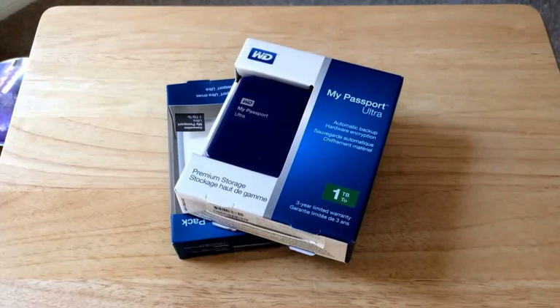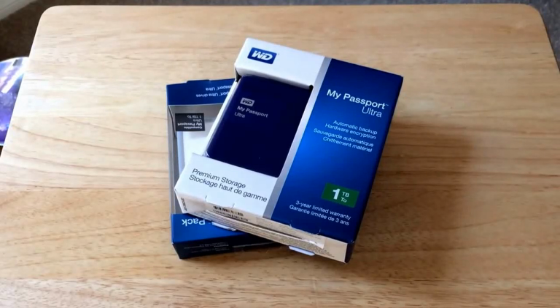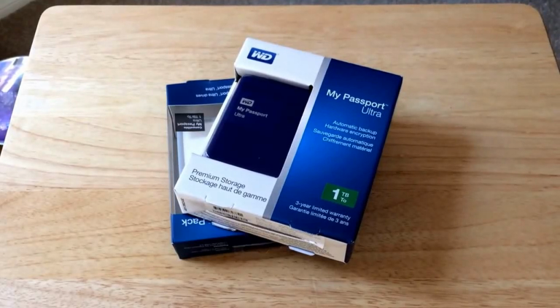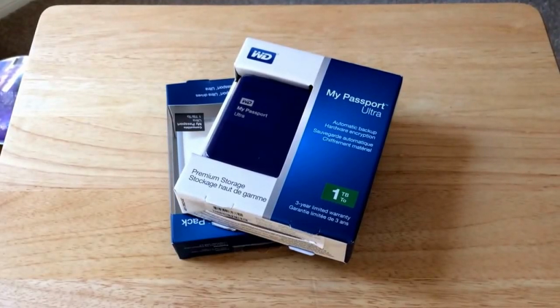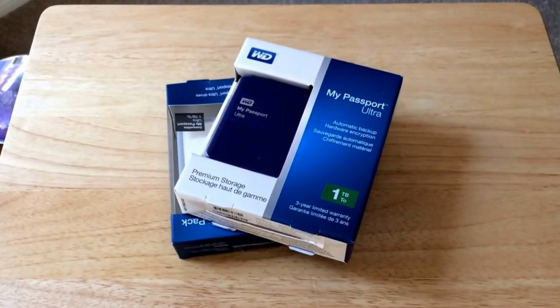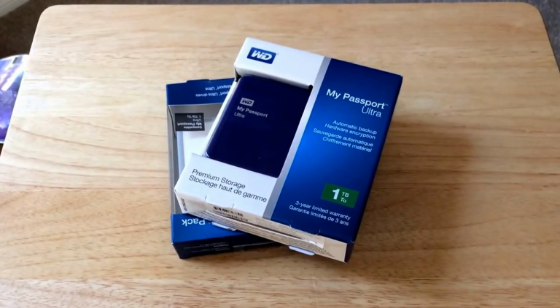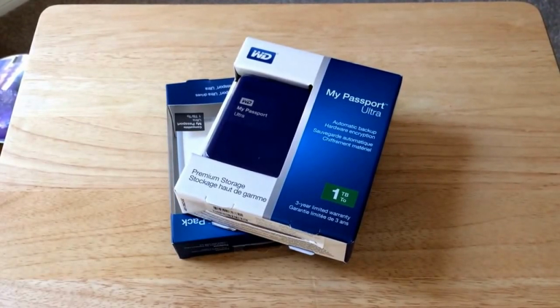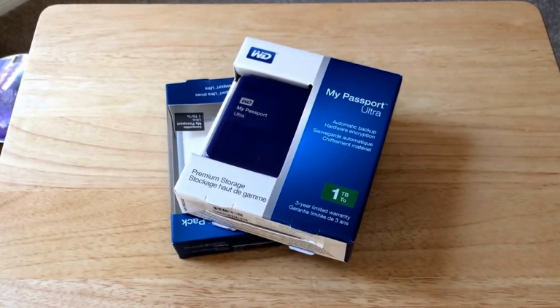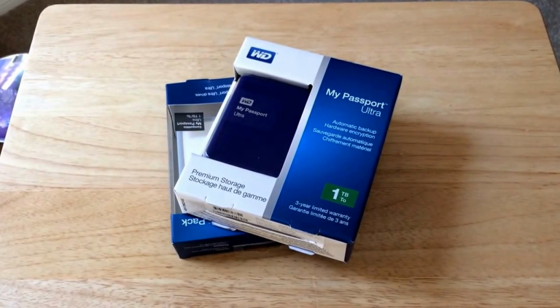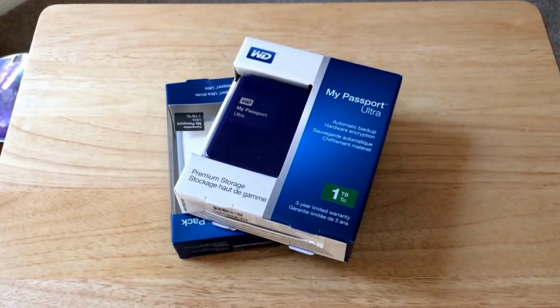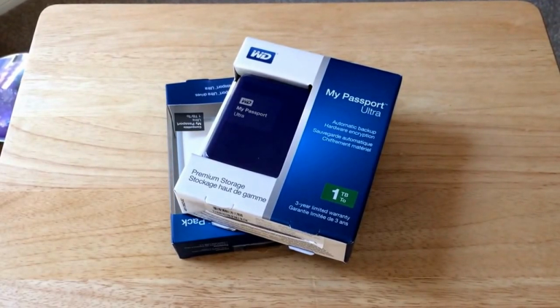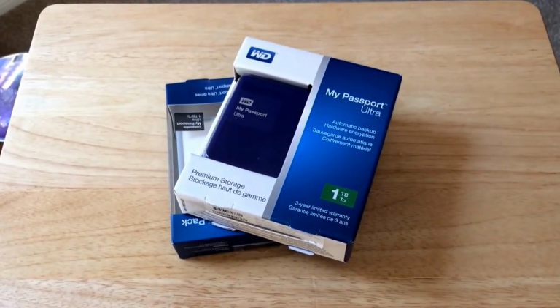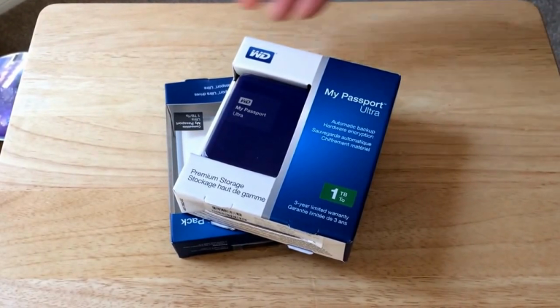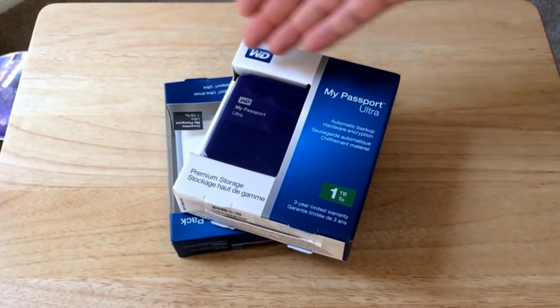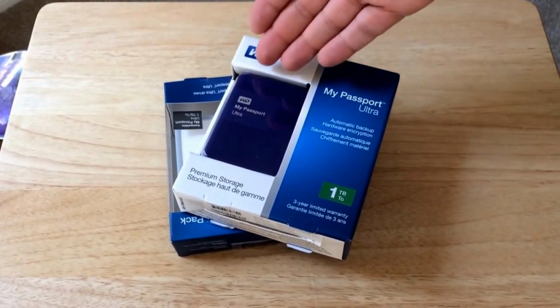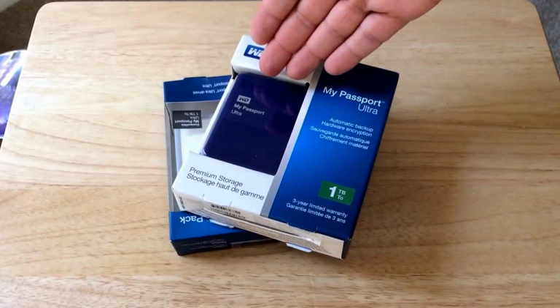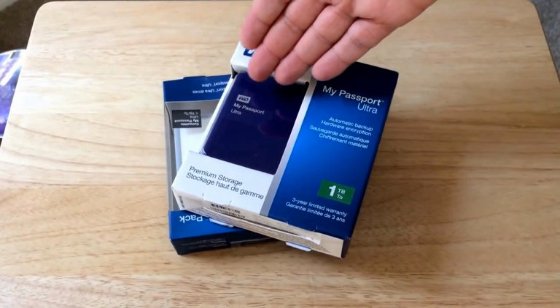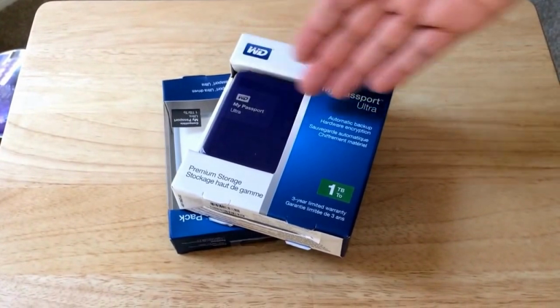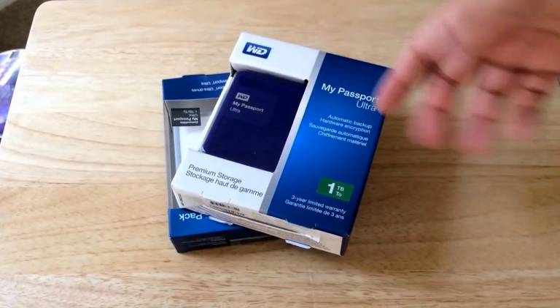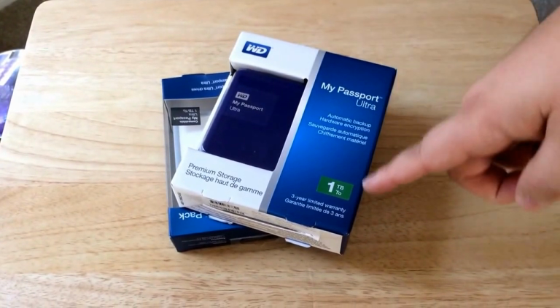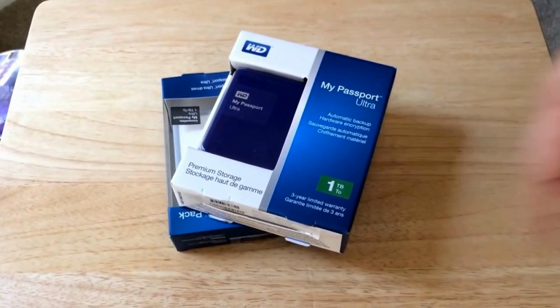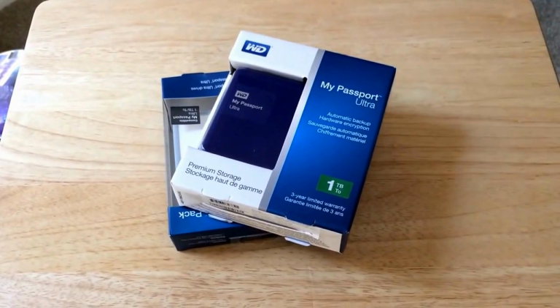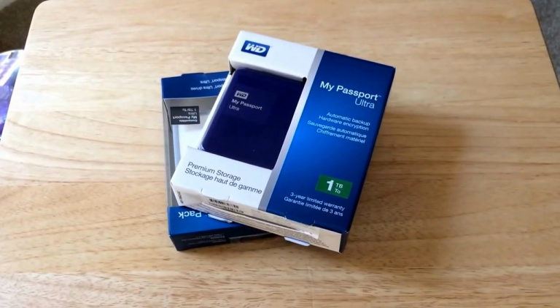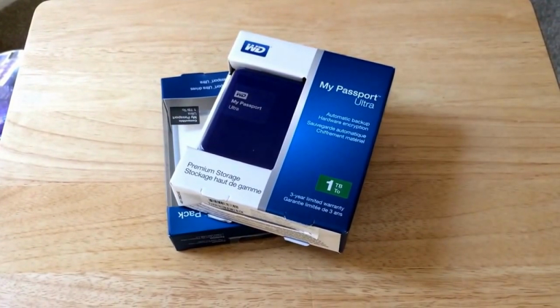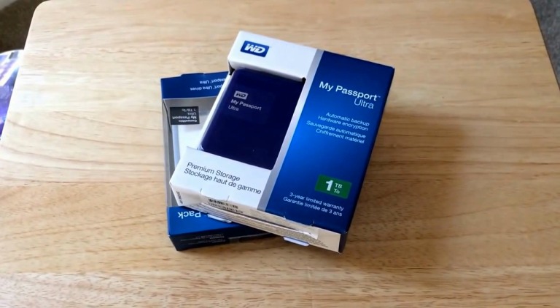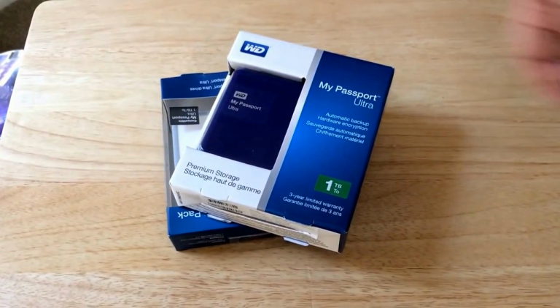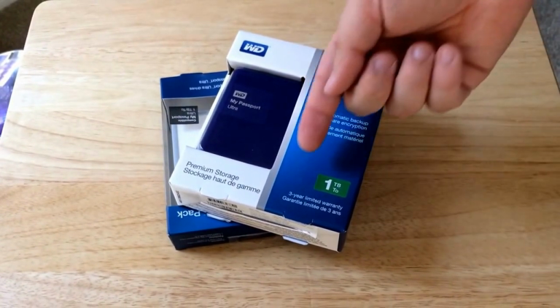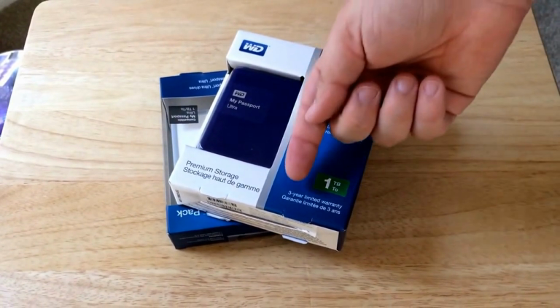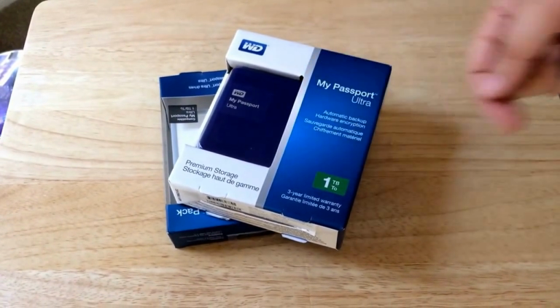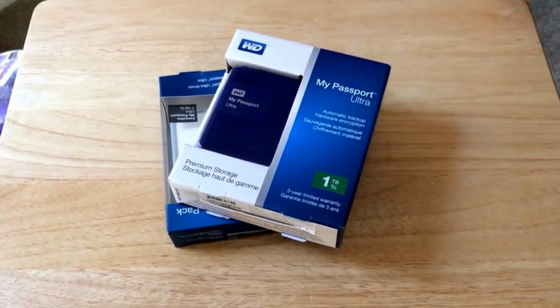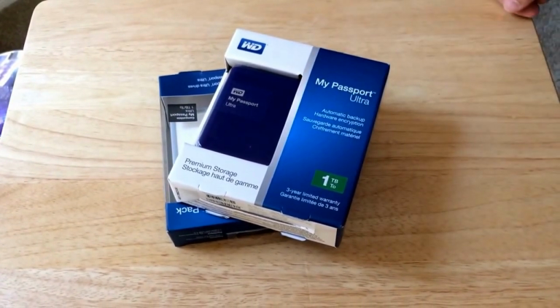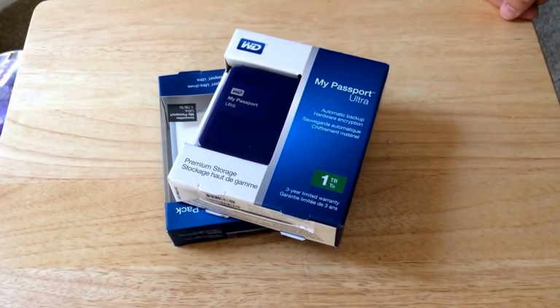Hello everyone, this is Chris Roshna, 24K on Twitter. Today we're unboxing the Western Digital My Passport Ultra with 1 terabyte of space and a generous 3-year warranty.